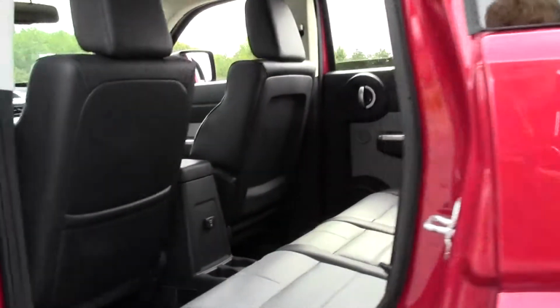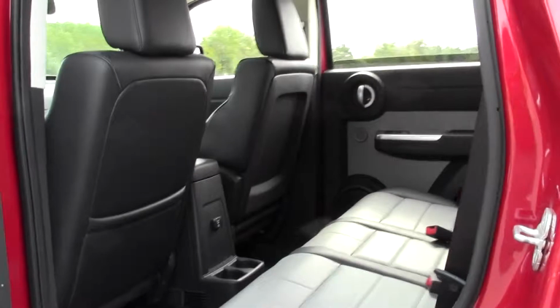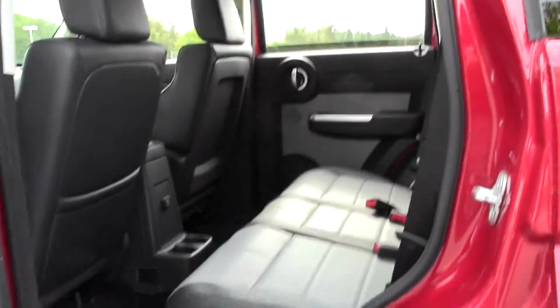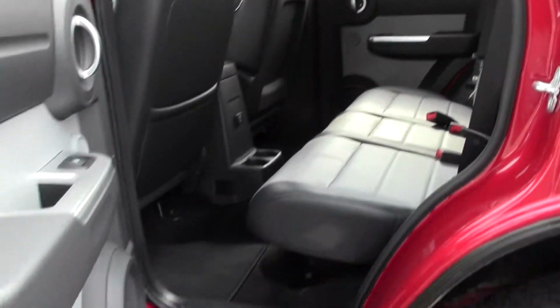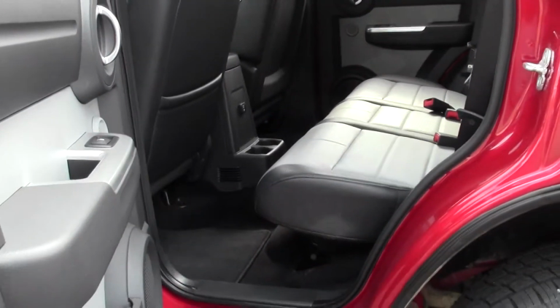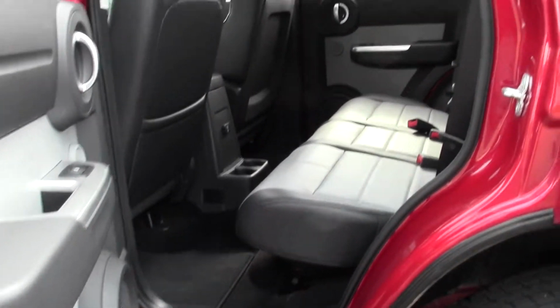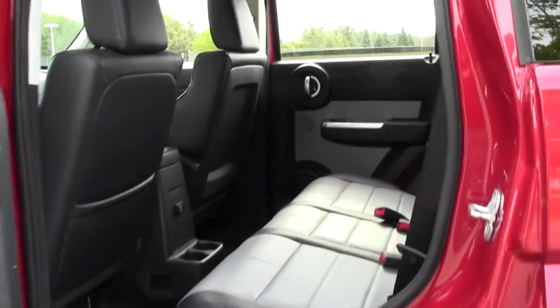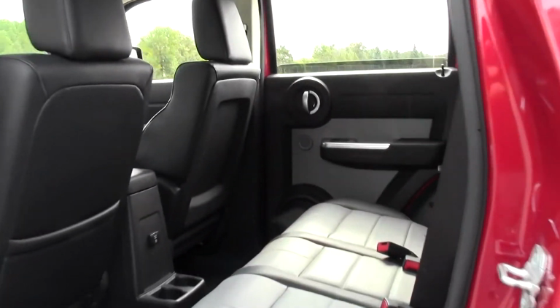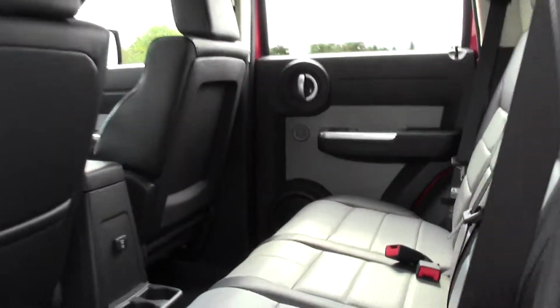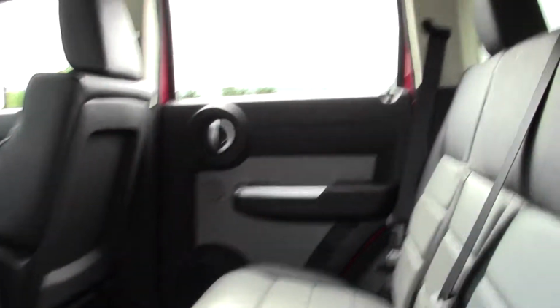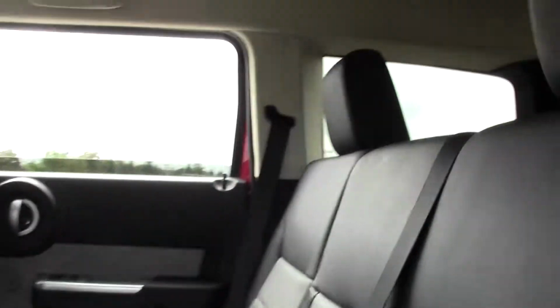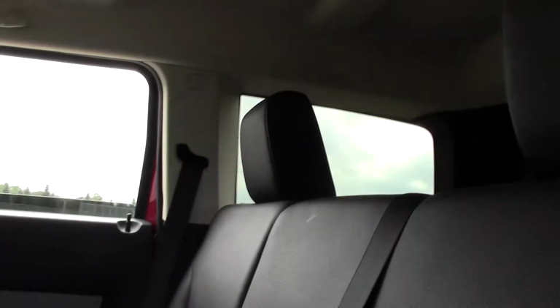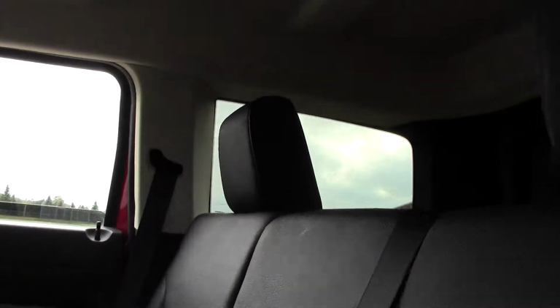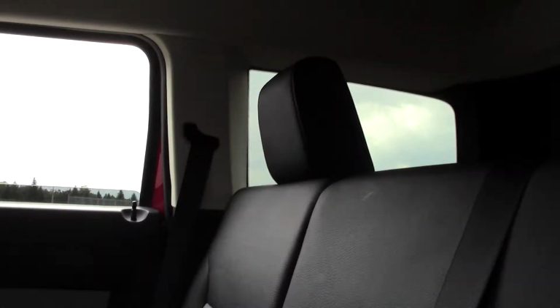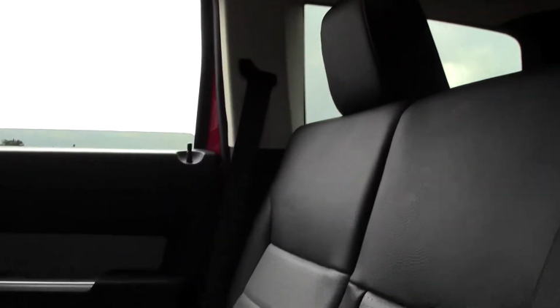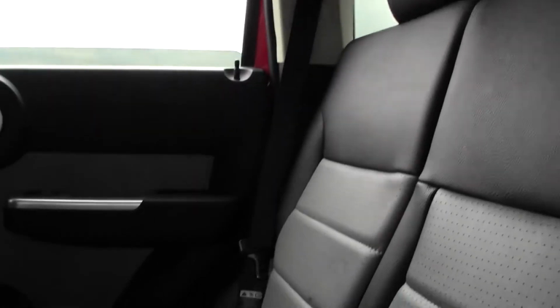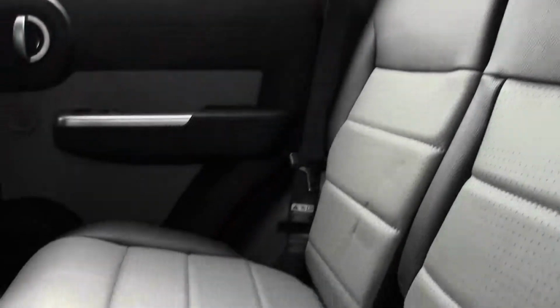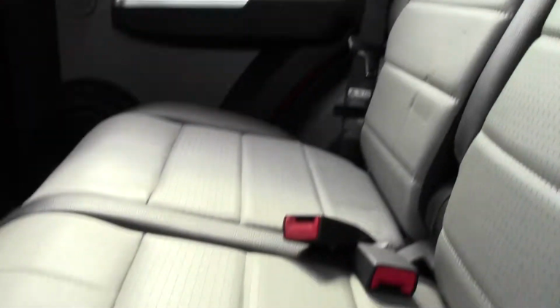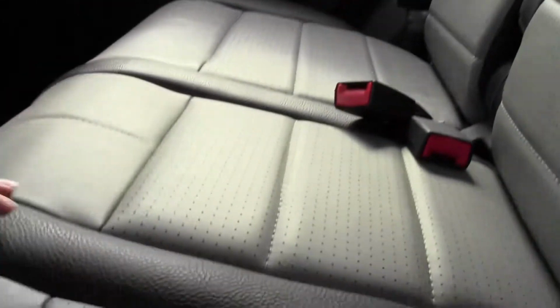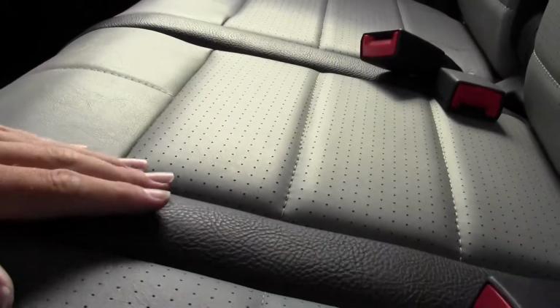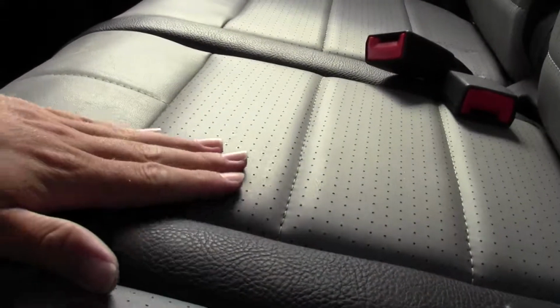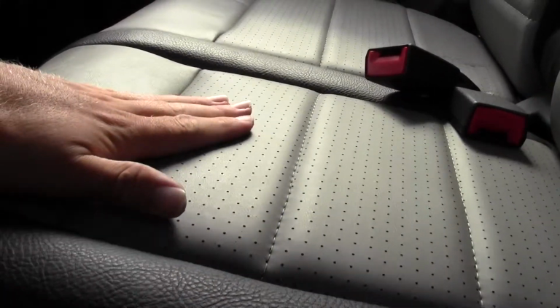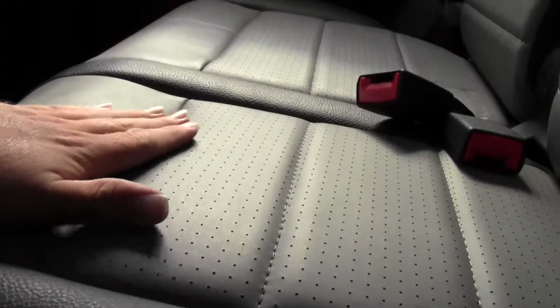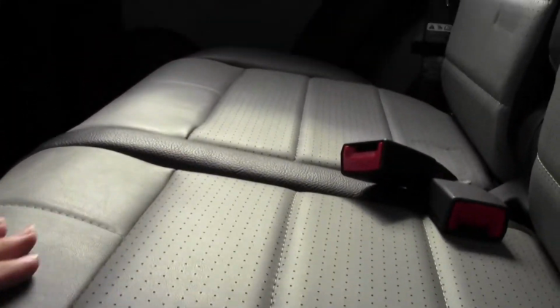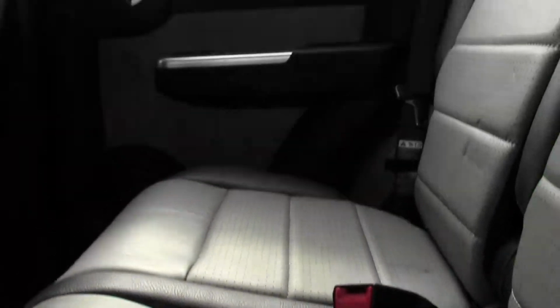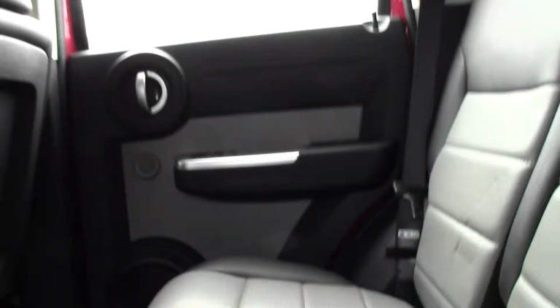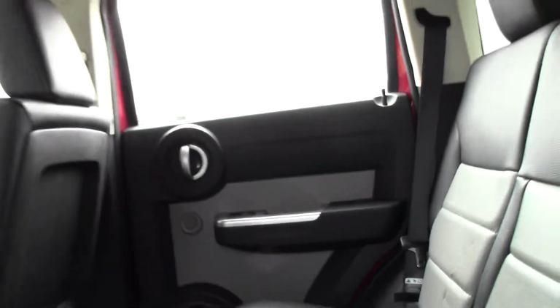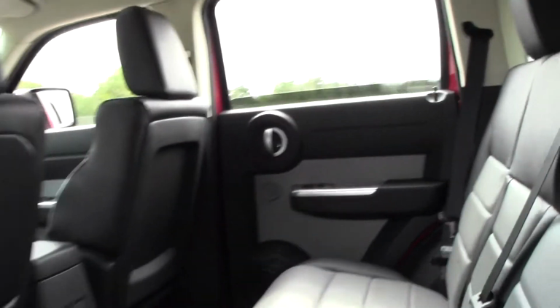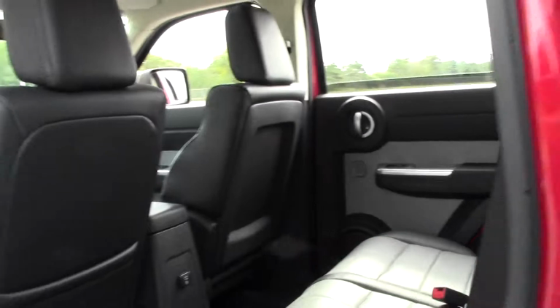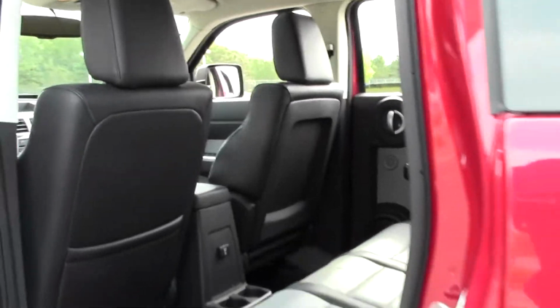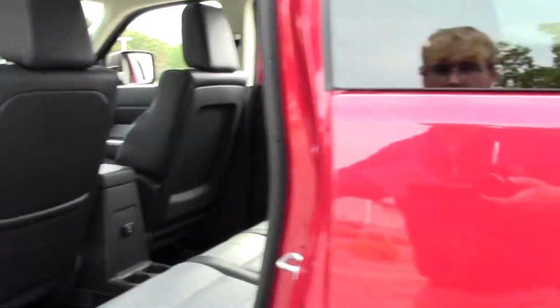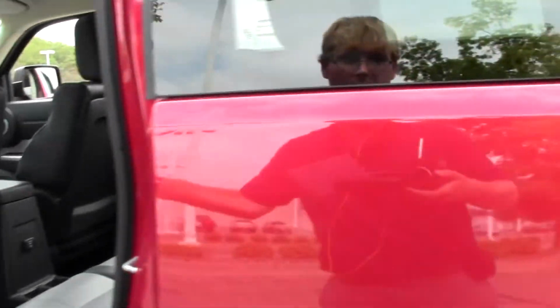Then in back, adjustable headrests, two-tone color scheme with the leather, perforated — really nice. Your passengers aren't going to be cramped.